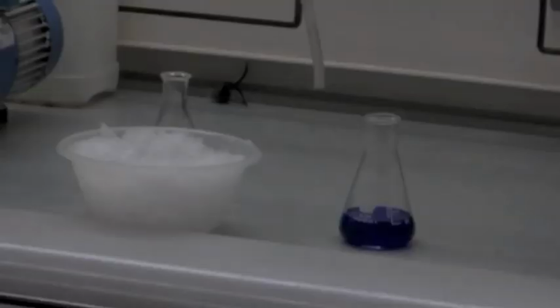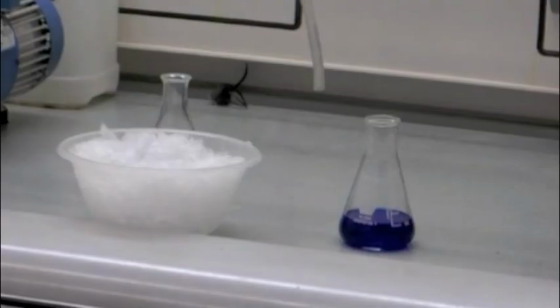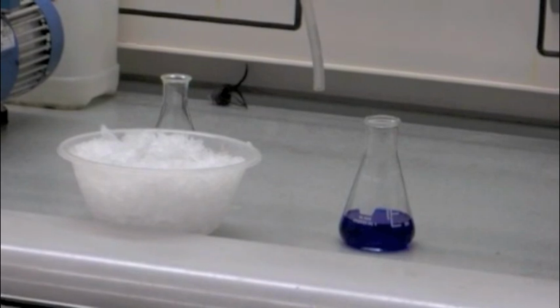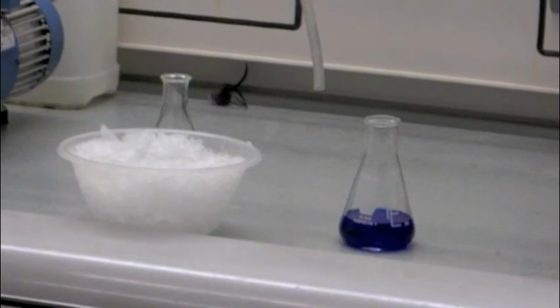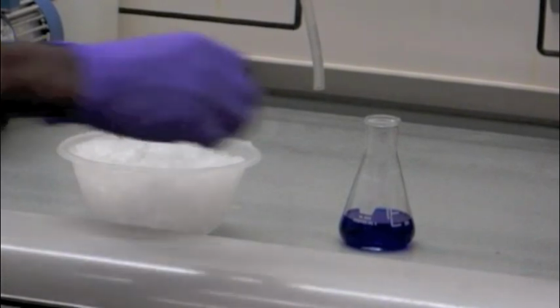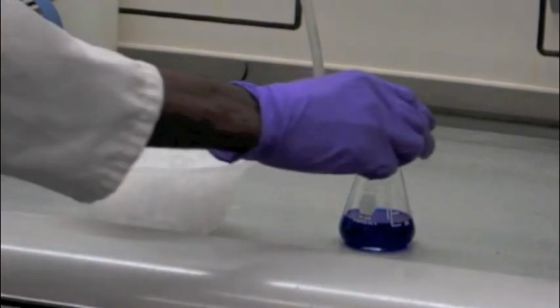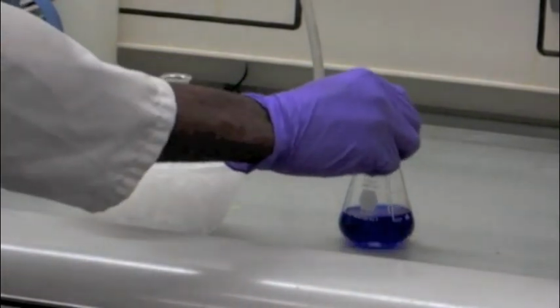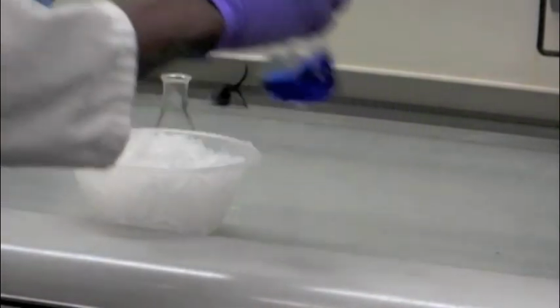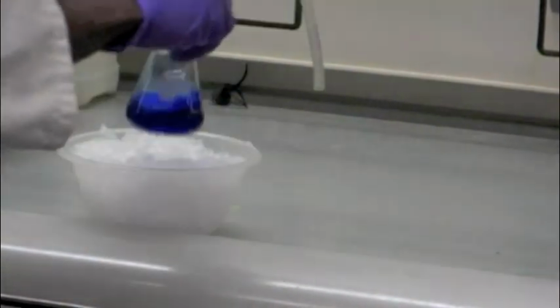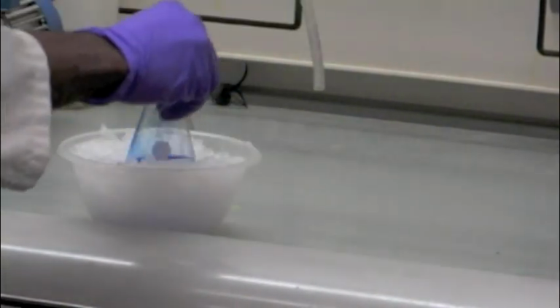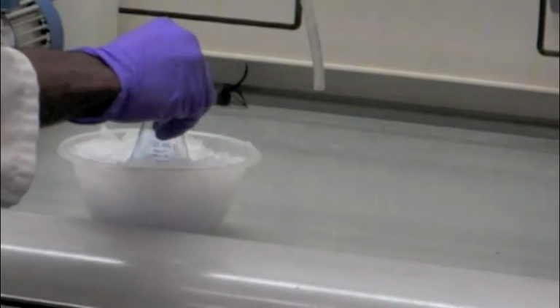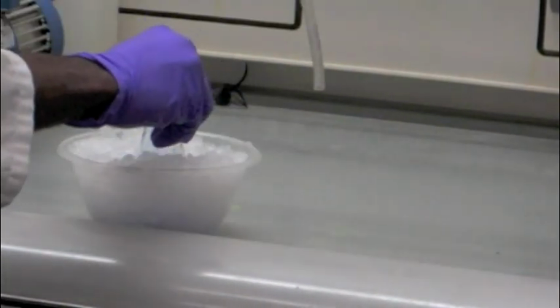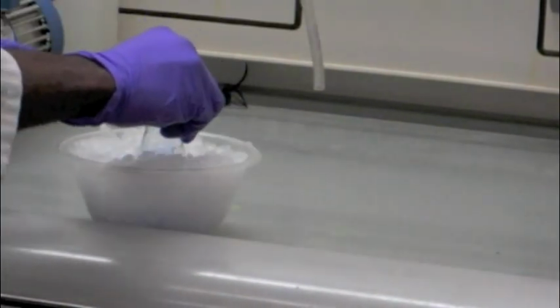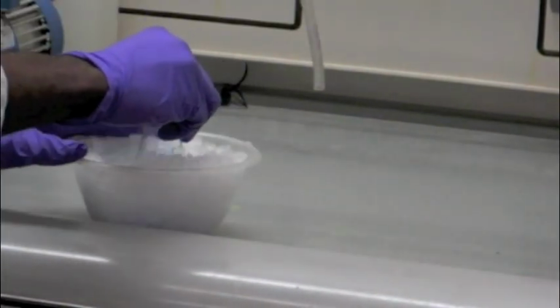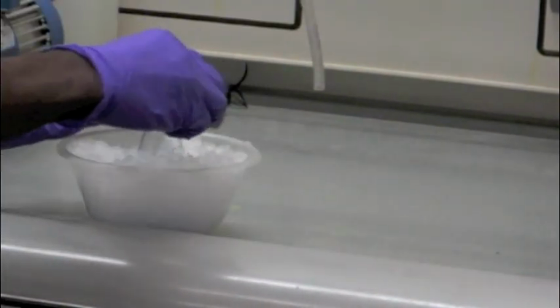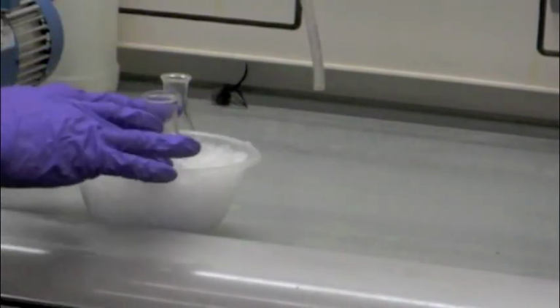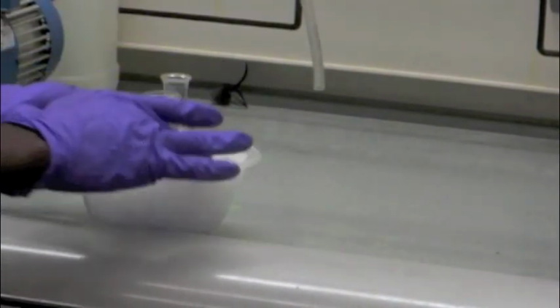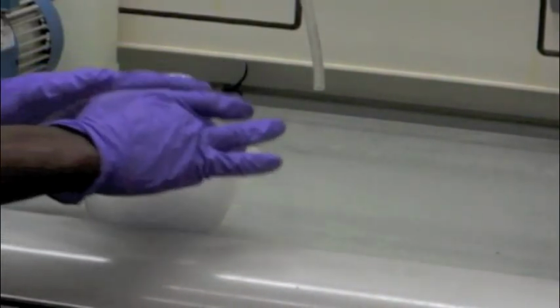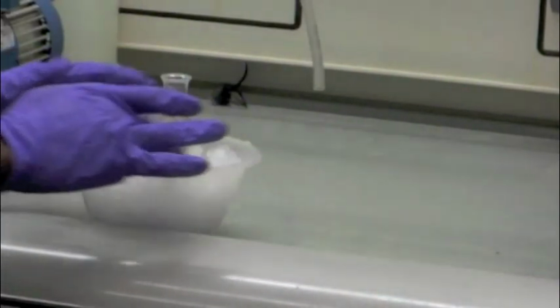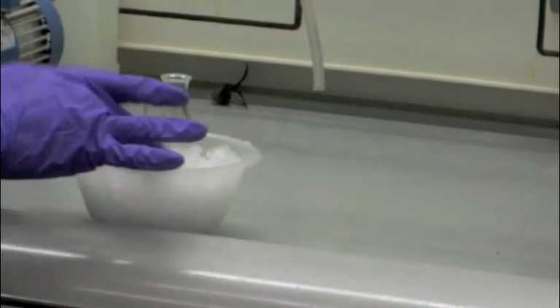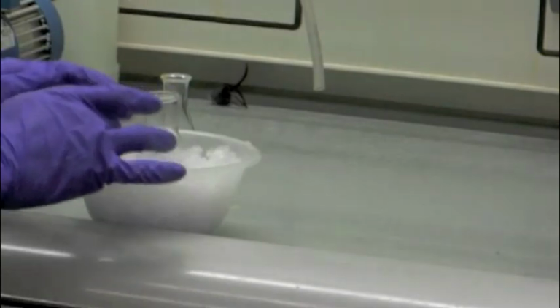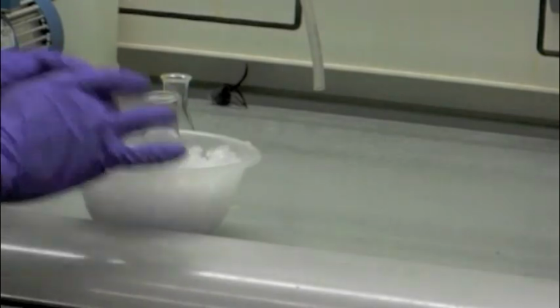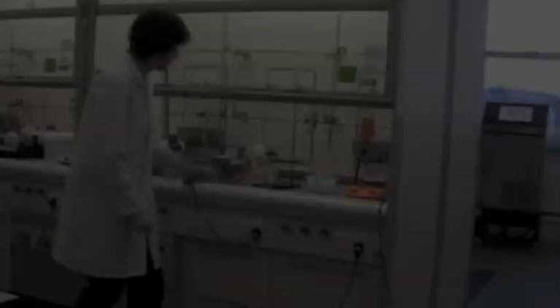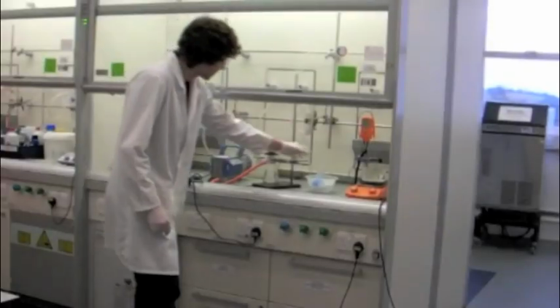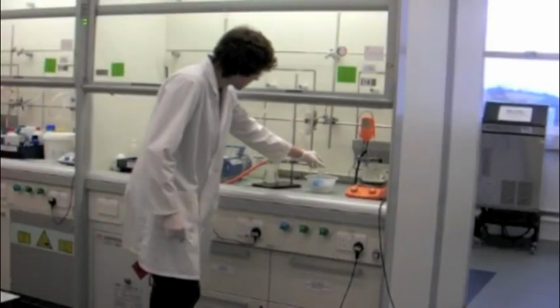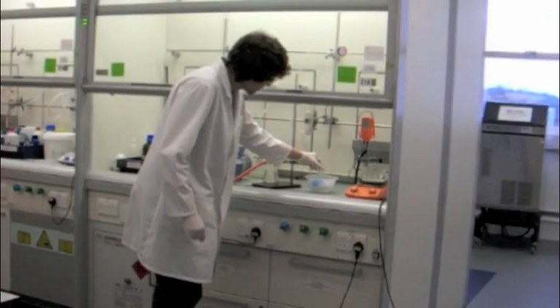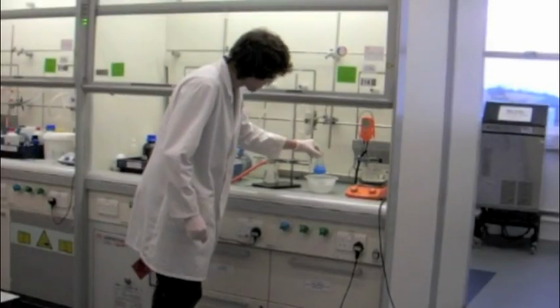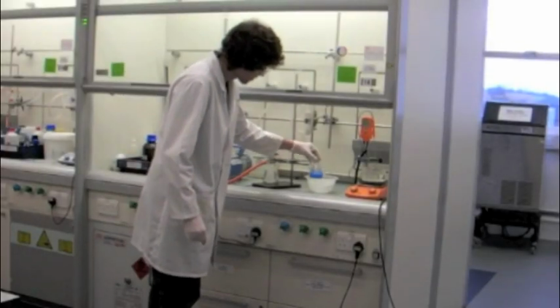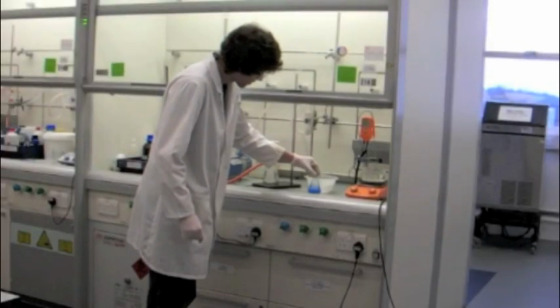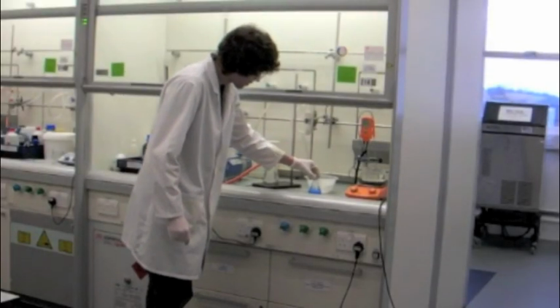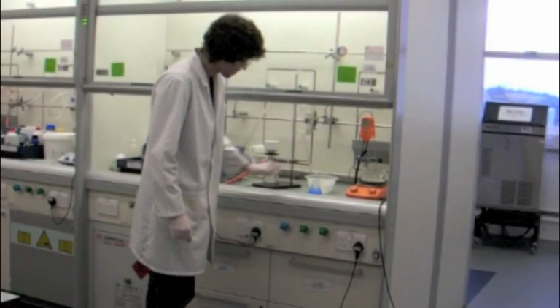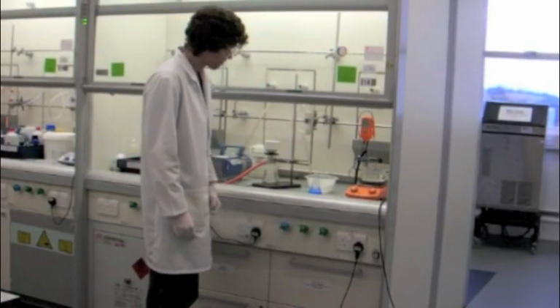It is then allowed to cool and placed in ice to crystallise. The product is then collected using suction filtration.